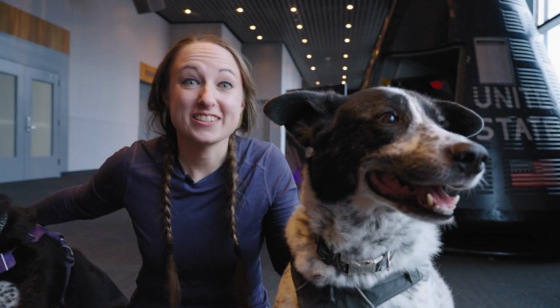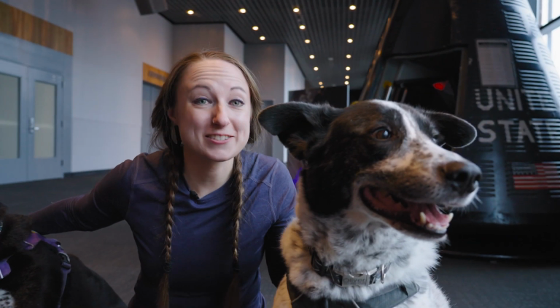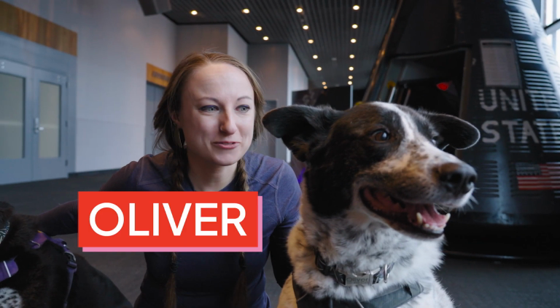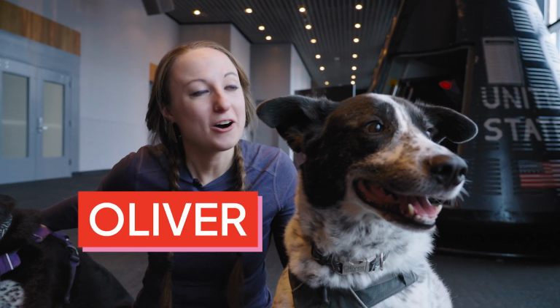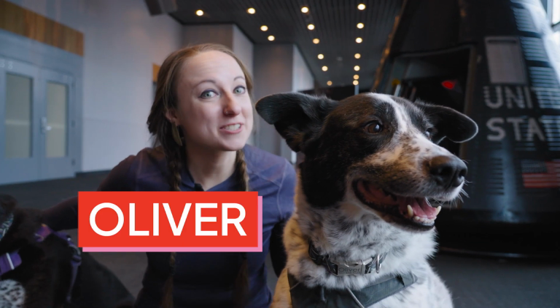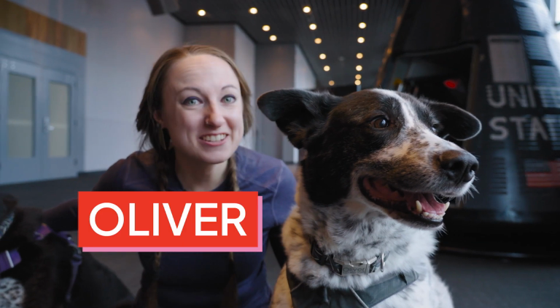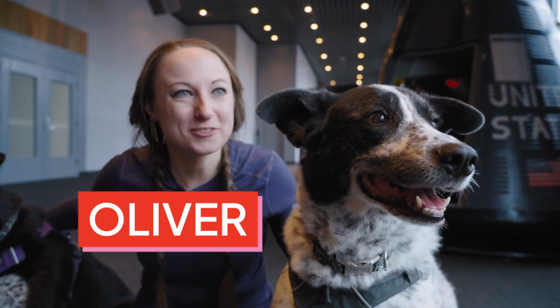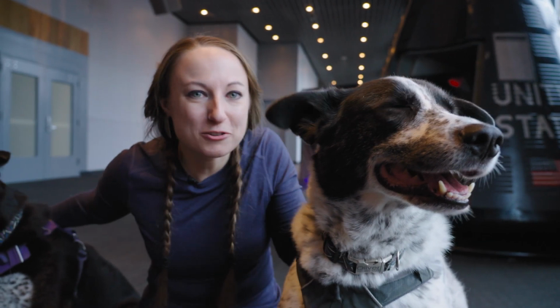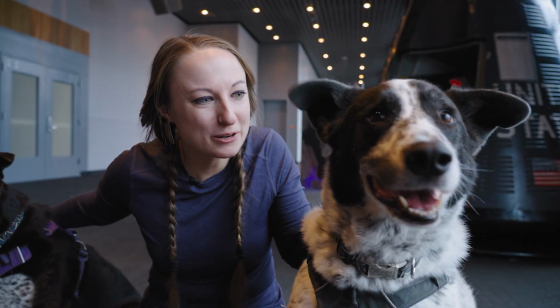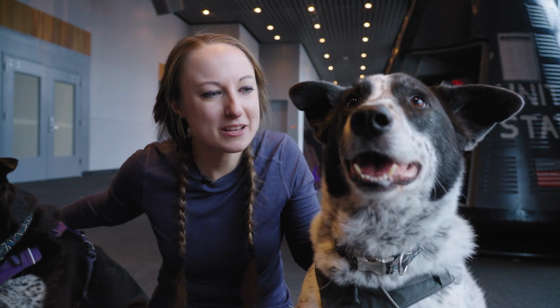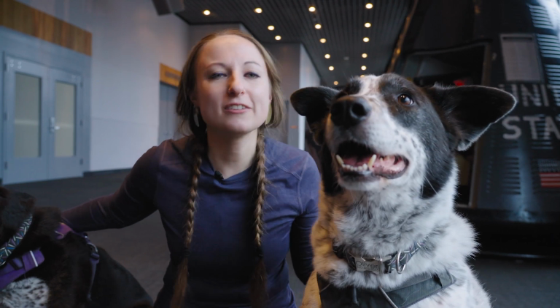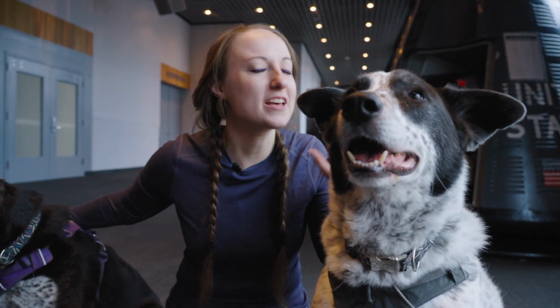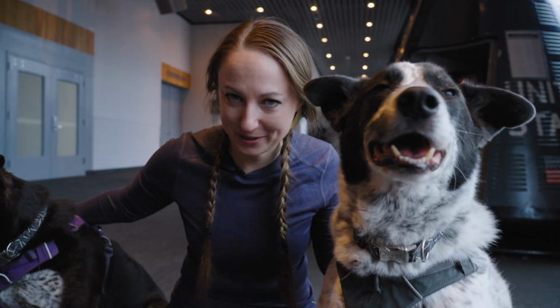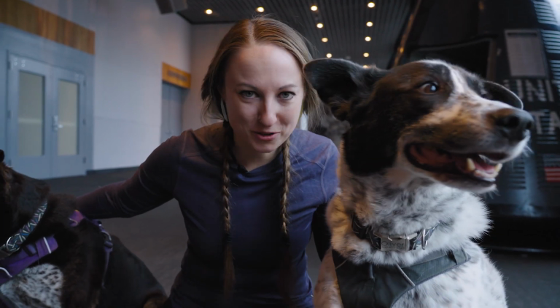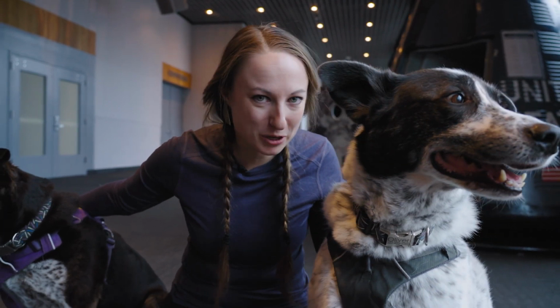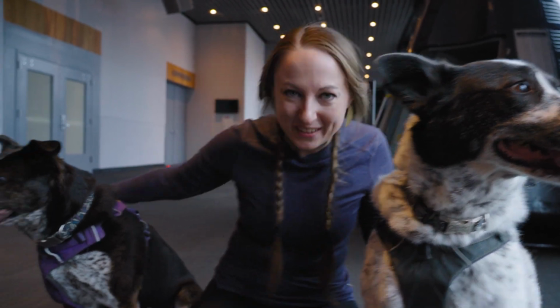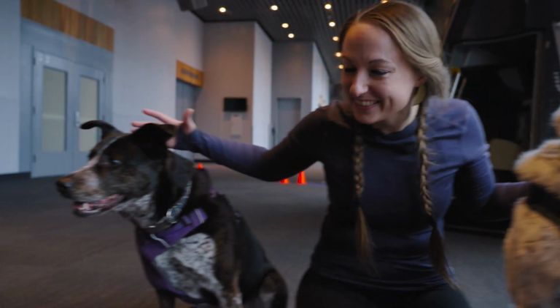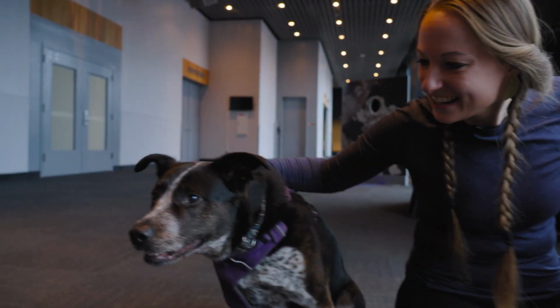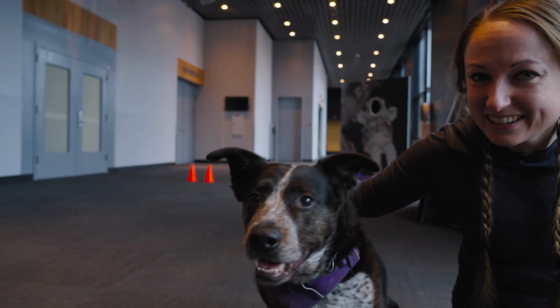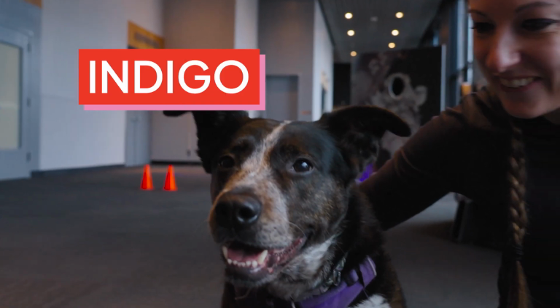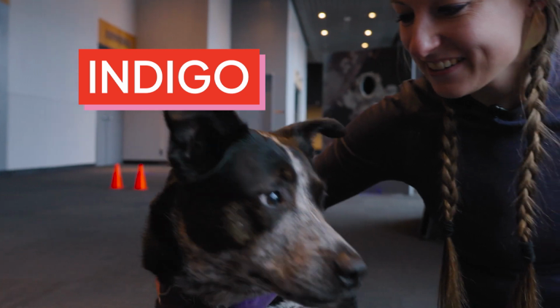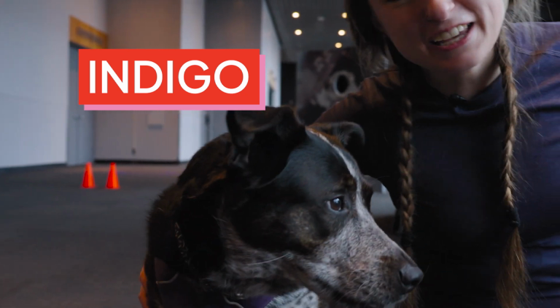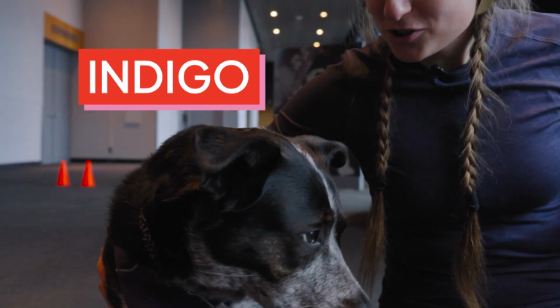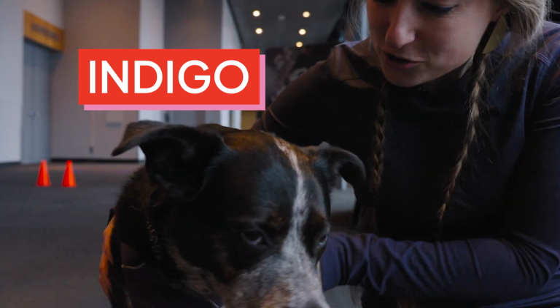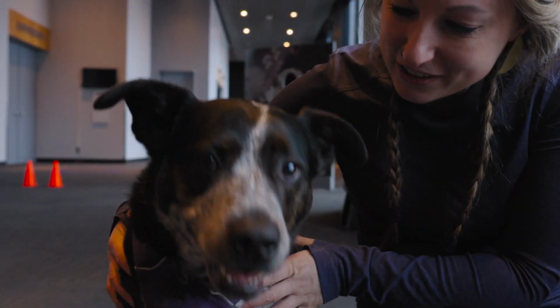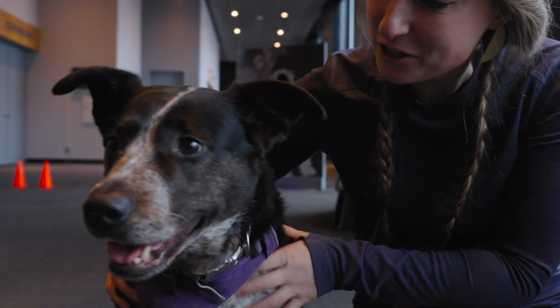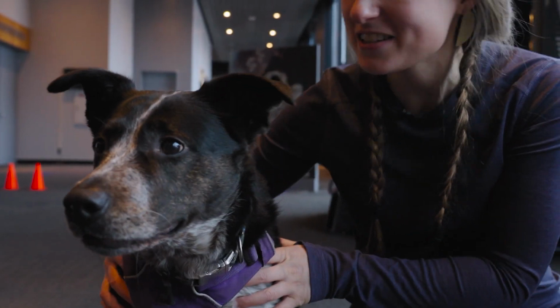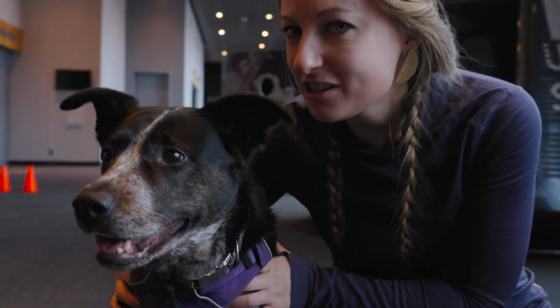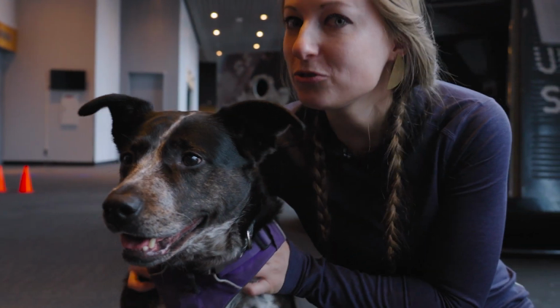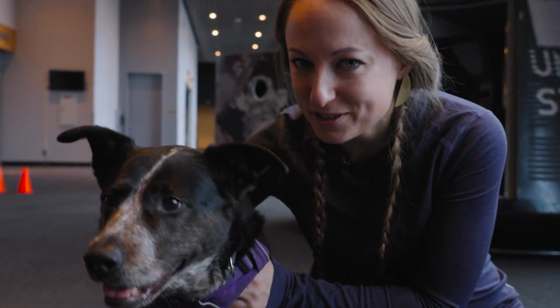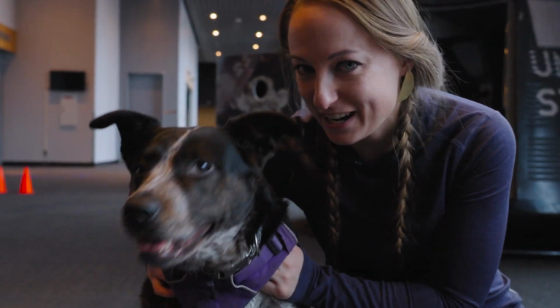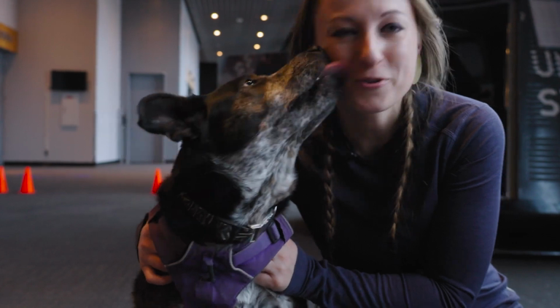This is Oliver. Oliver is 10 years old. He's a Great Pyrenees mix, and he loves everything with peanut butter. And this is Indigo. Indigo is eight years old. She's an Australian cattle dog mix, and she loves running after toys.